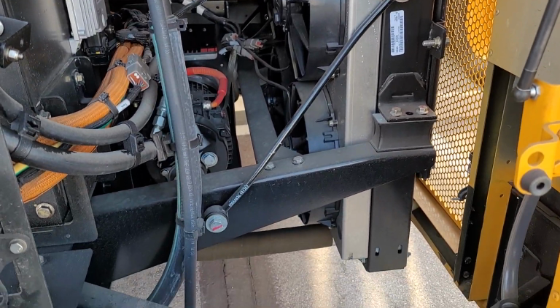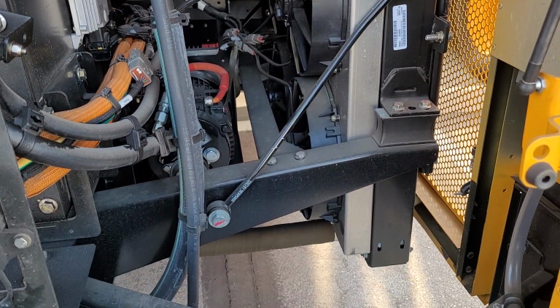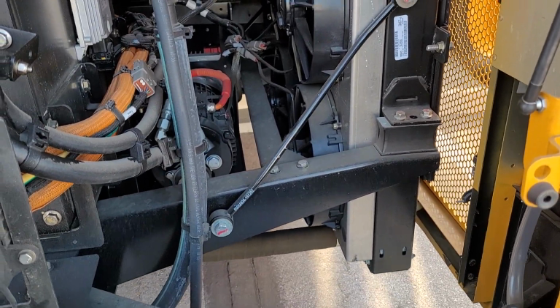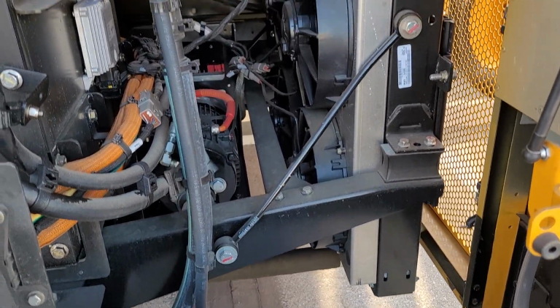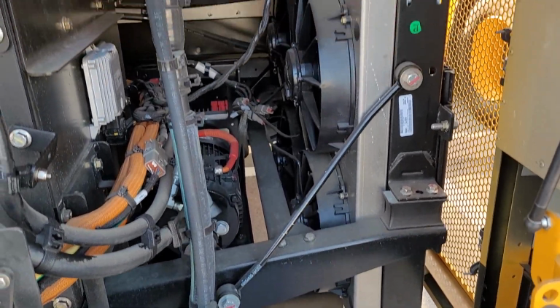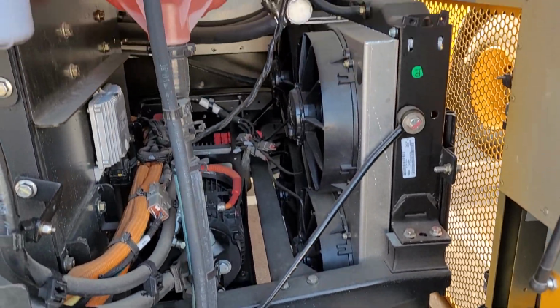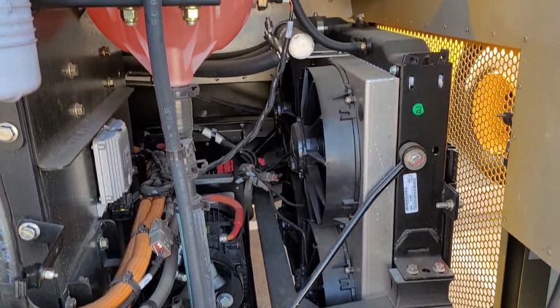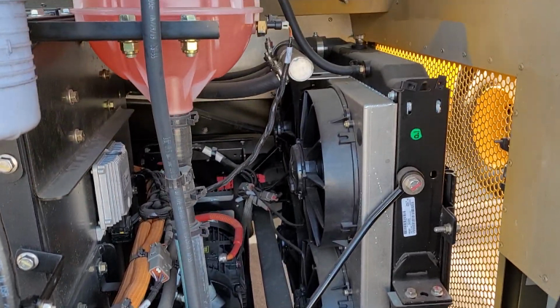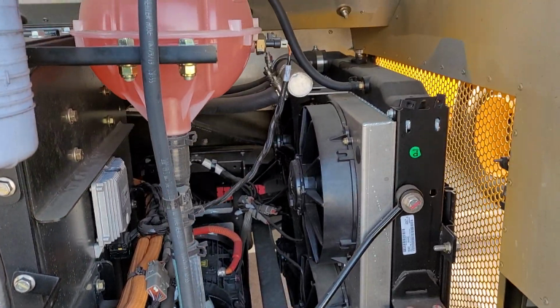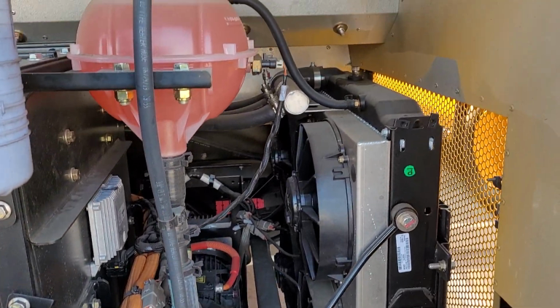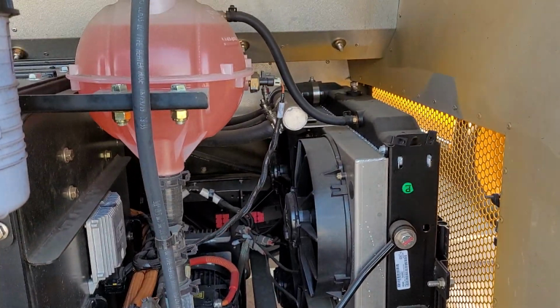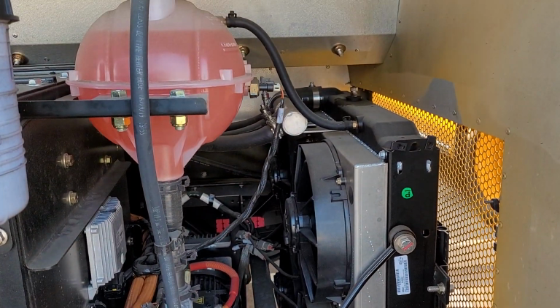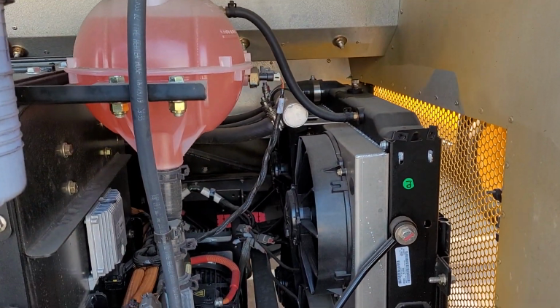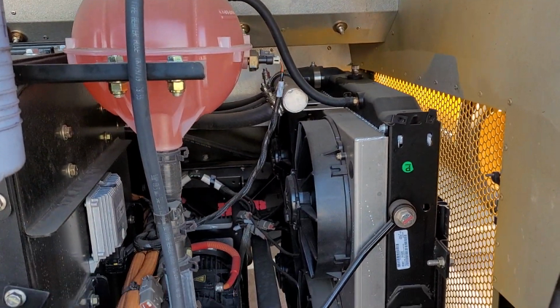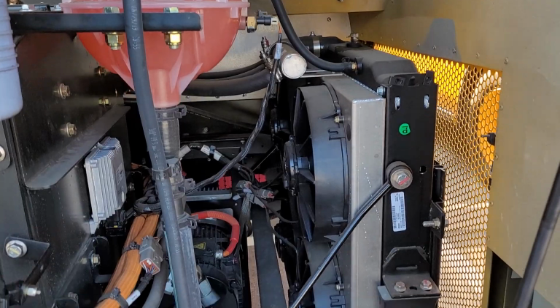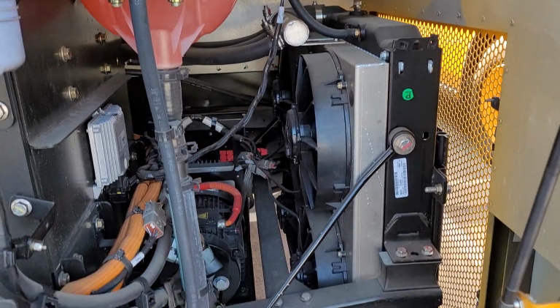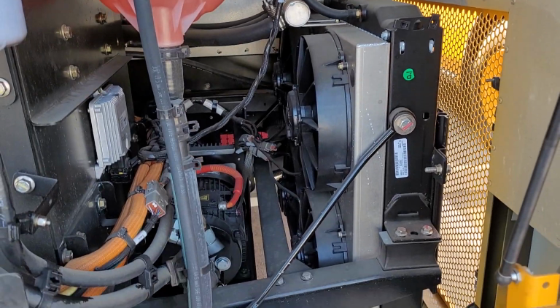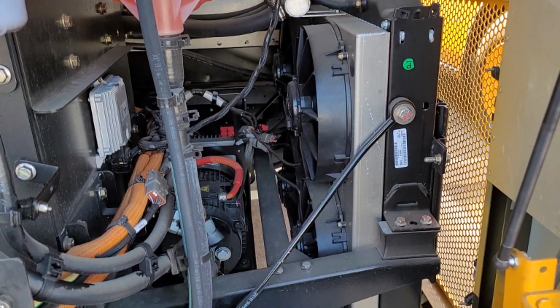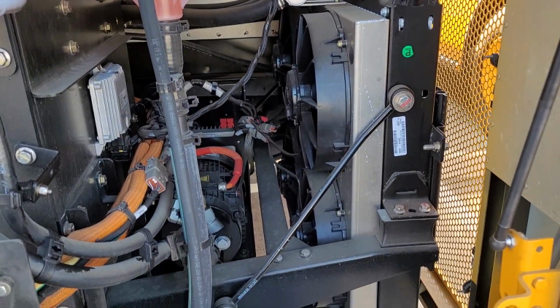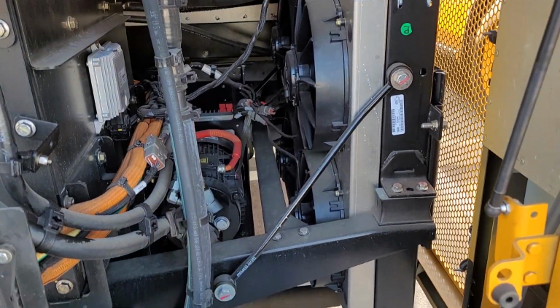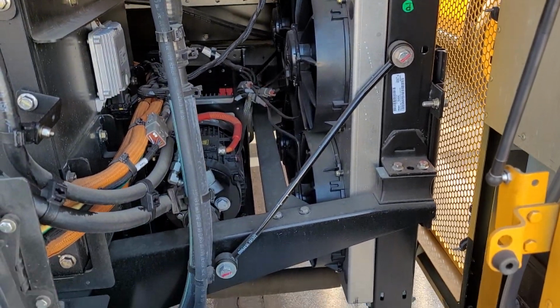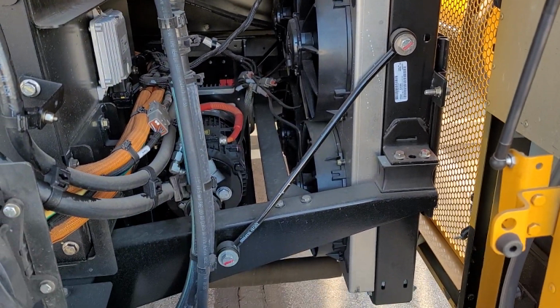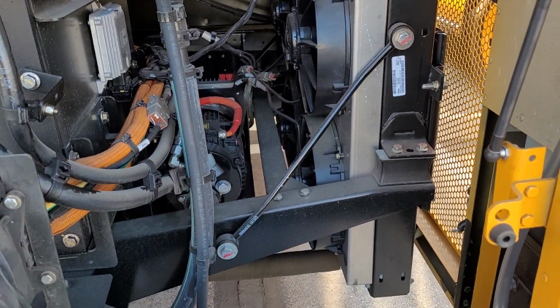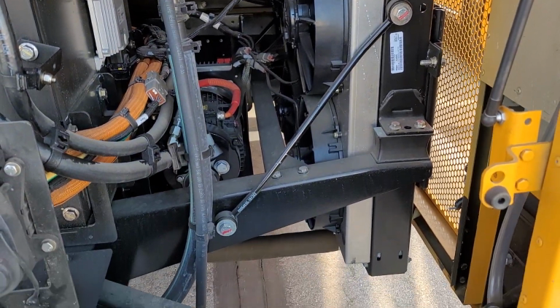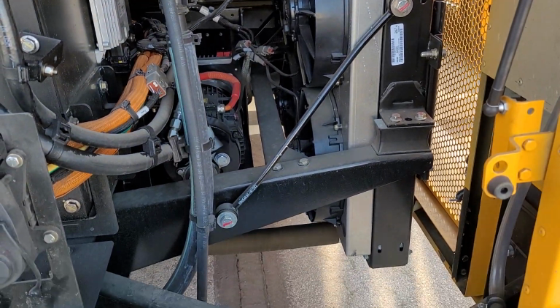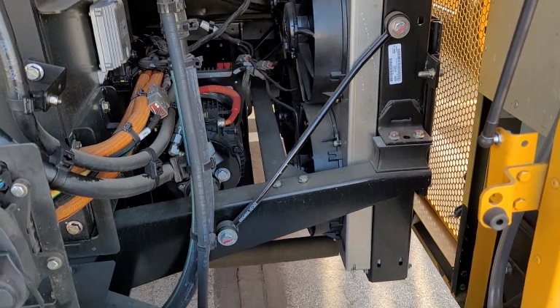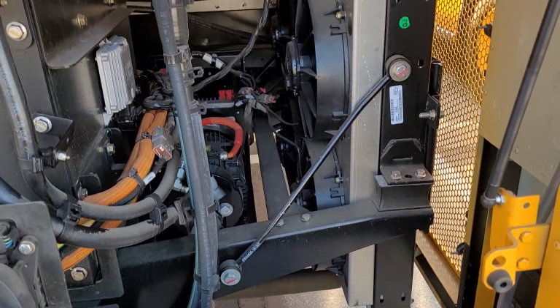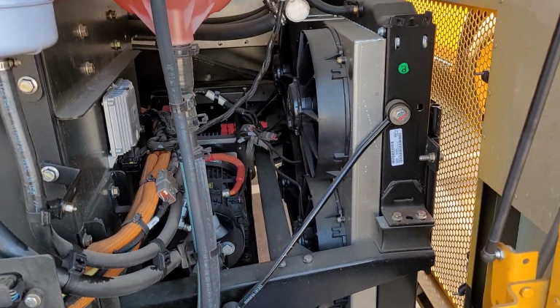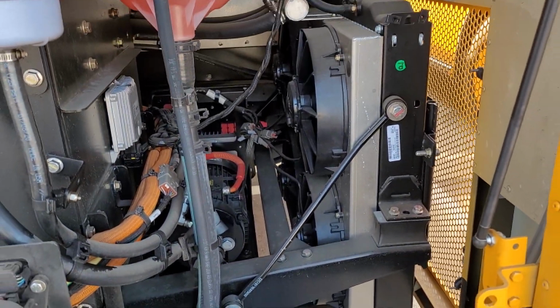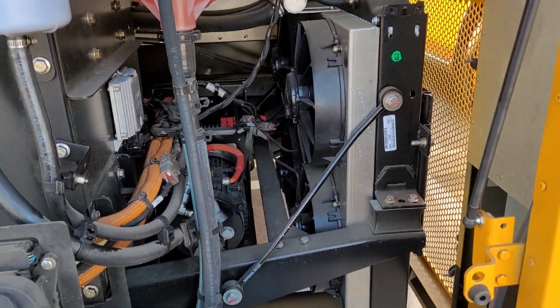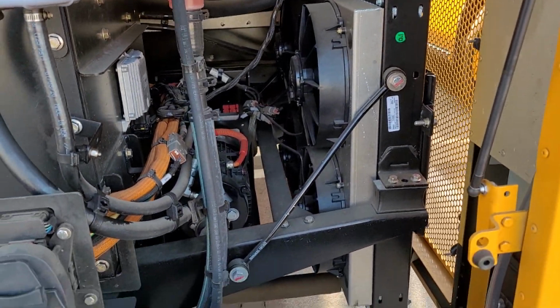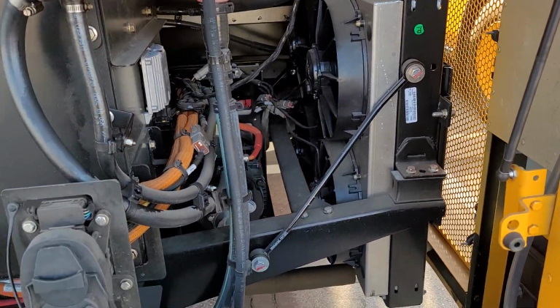You're saying radiator — I don't want to see an engine. Well, batteries get warm. Batteries get hot. That's how you keep them cool.